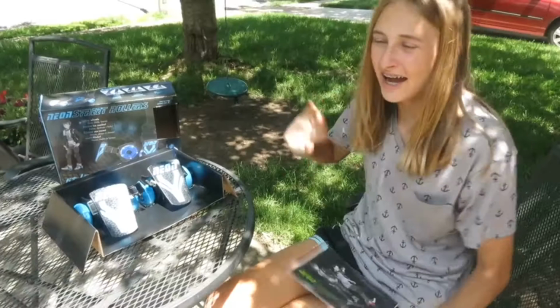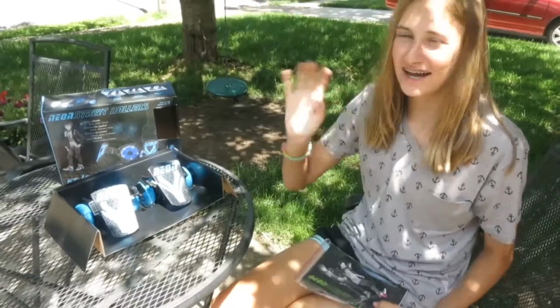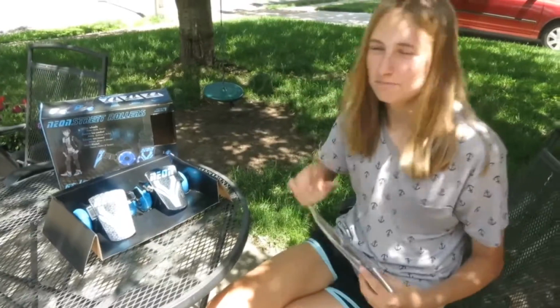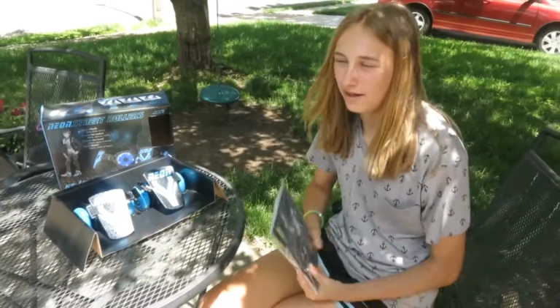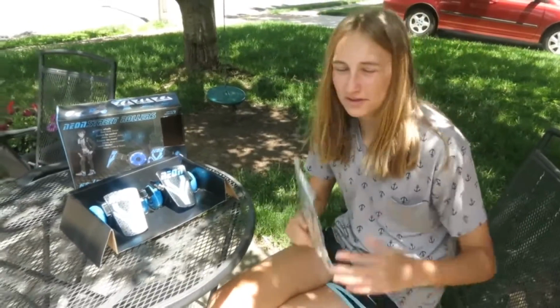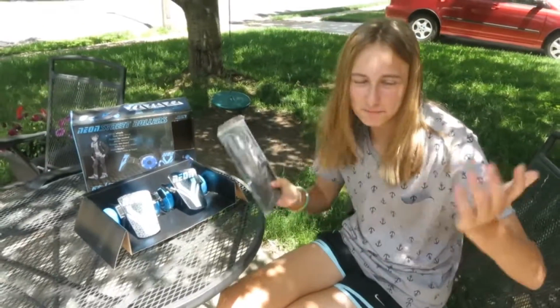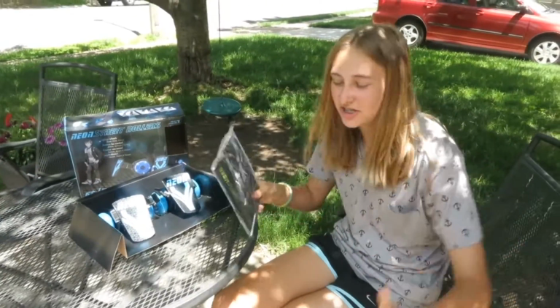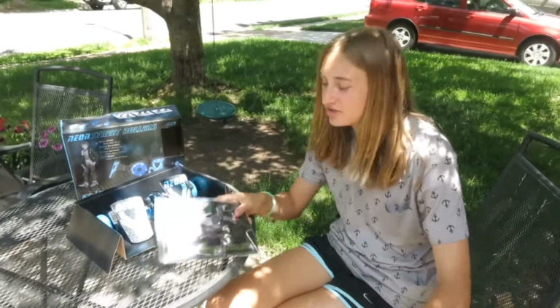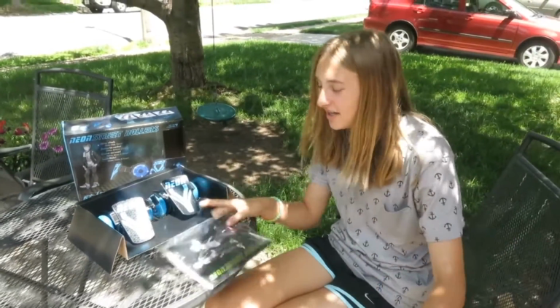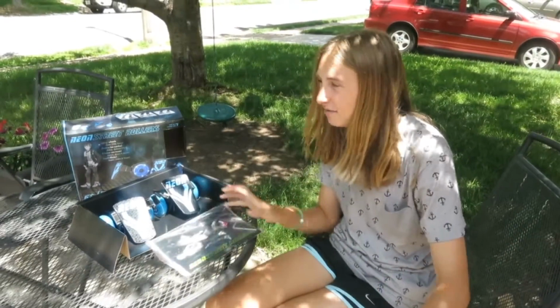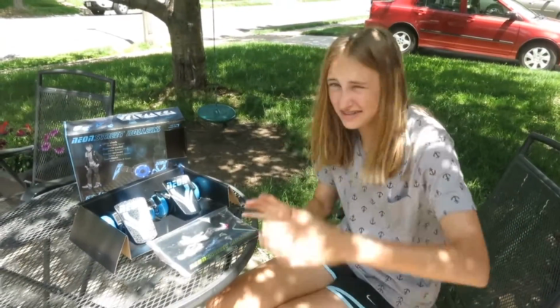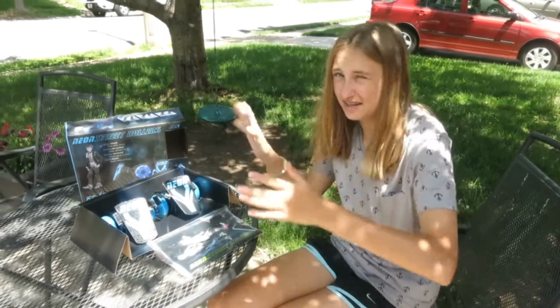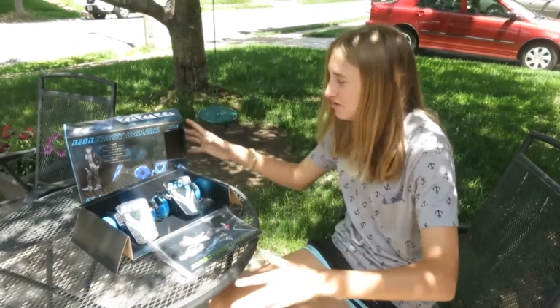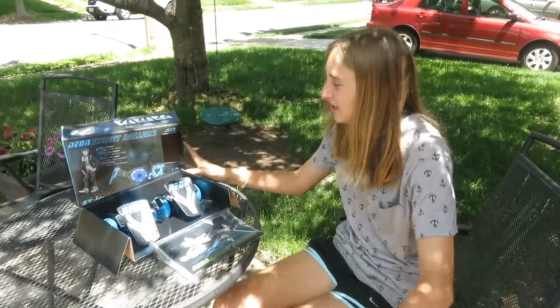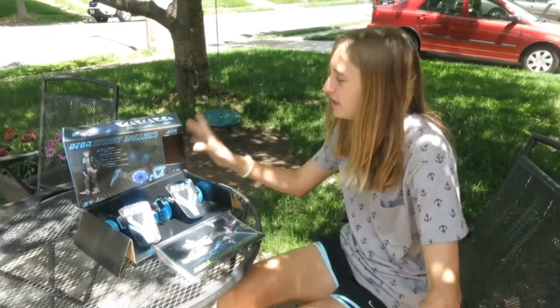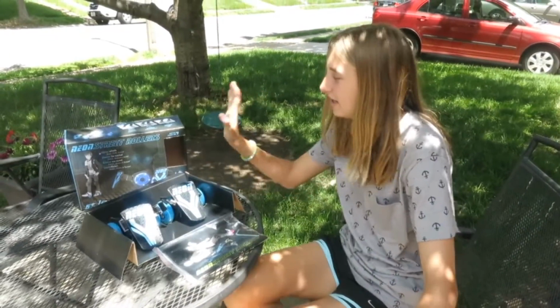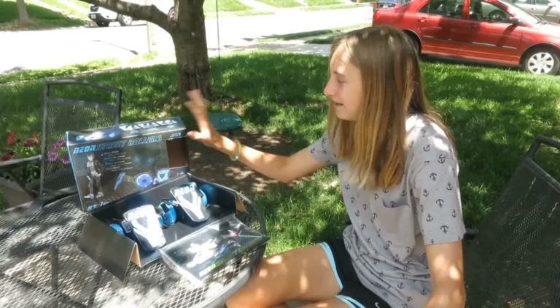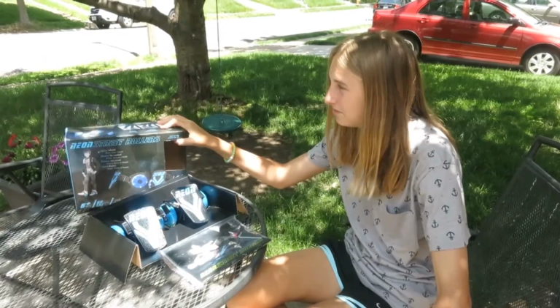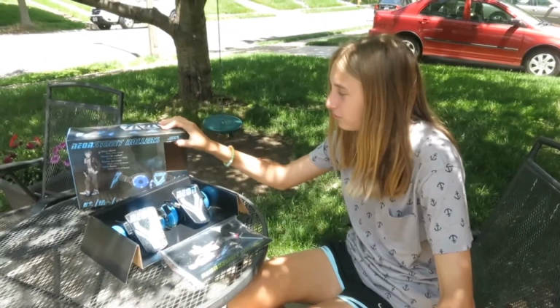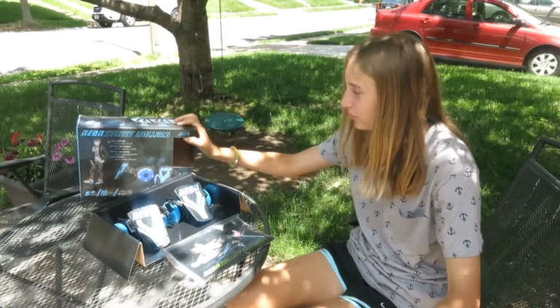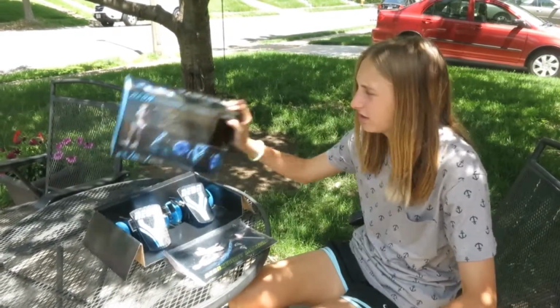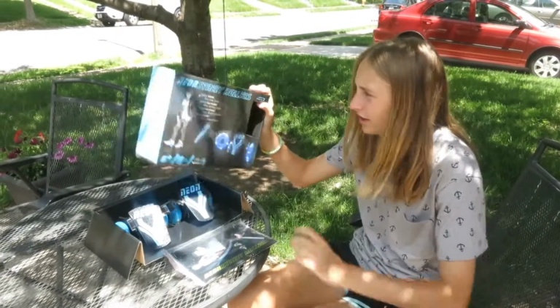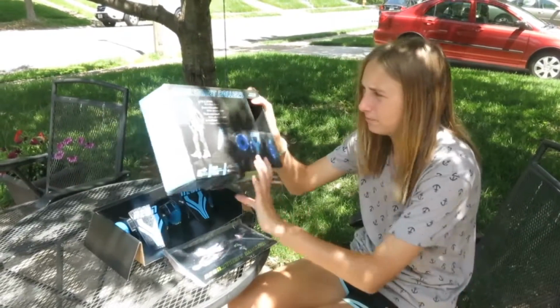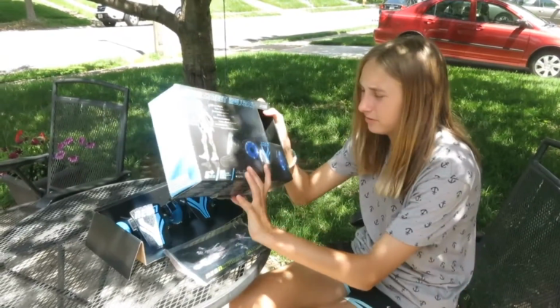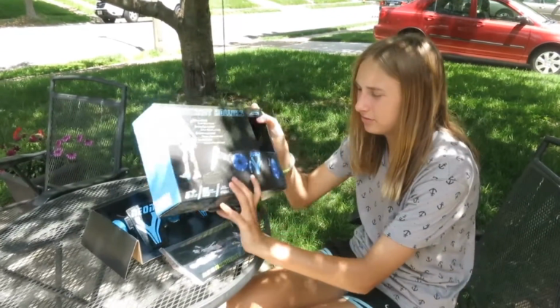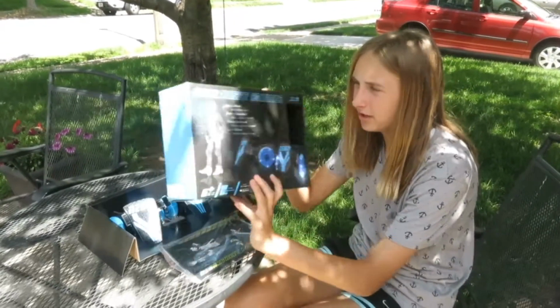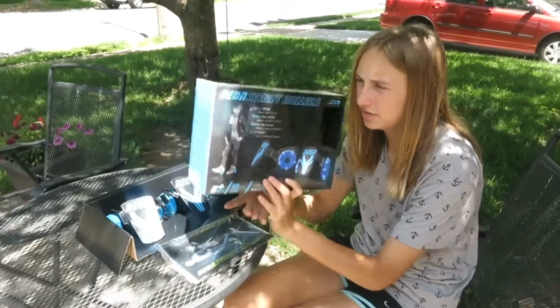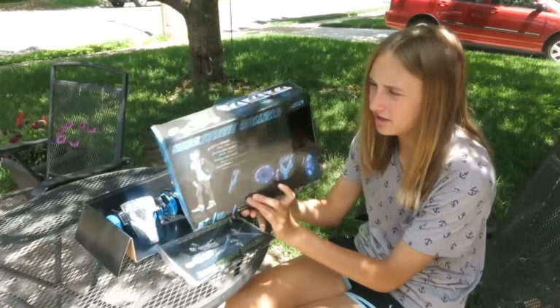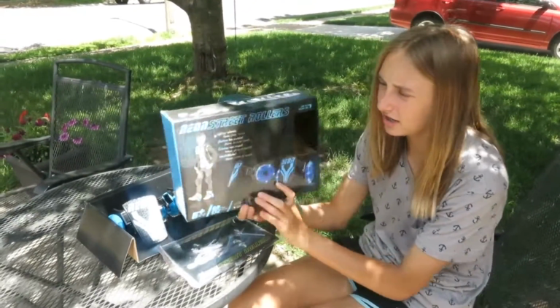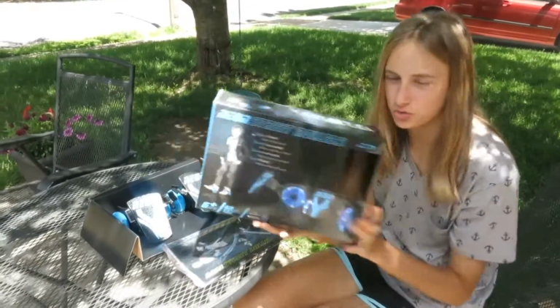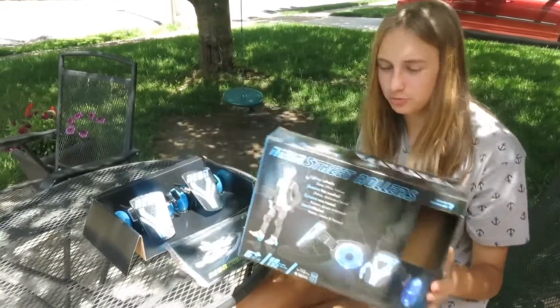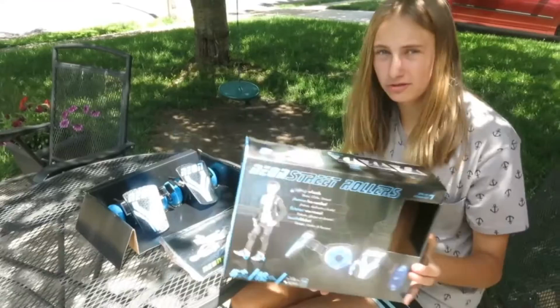Hi guys, it's me Bella and welcome to the Bella Show. Today I'm outside and it's a beautiful day, and I am going to be reviewing the Neon Street Rollers.